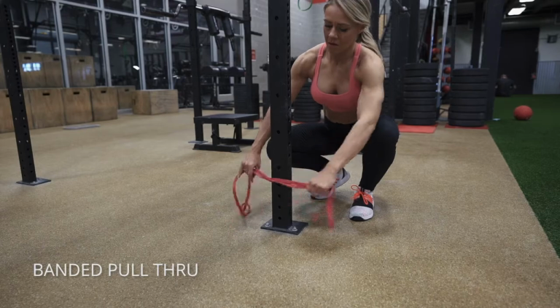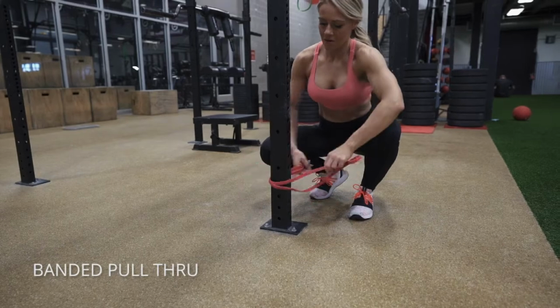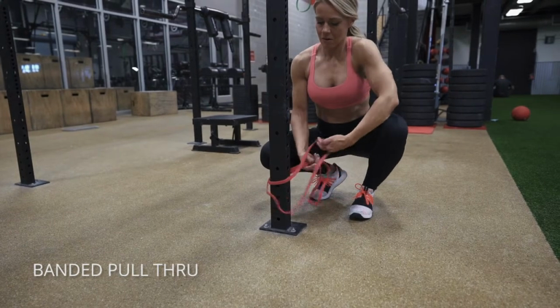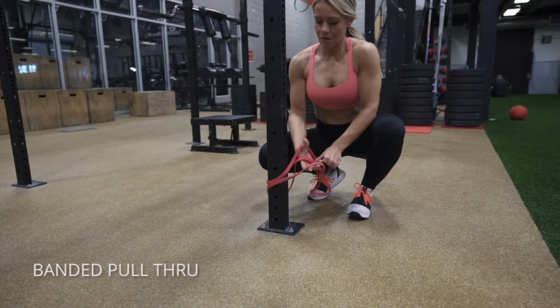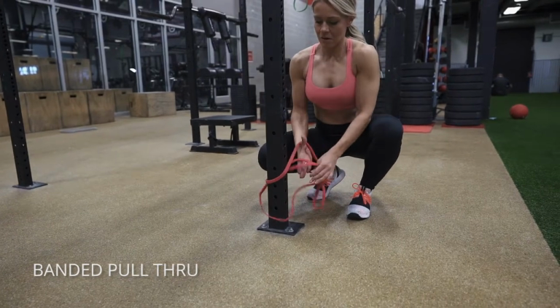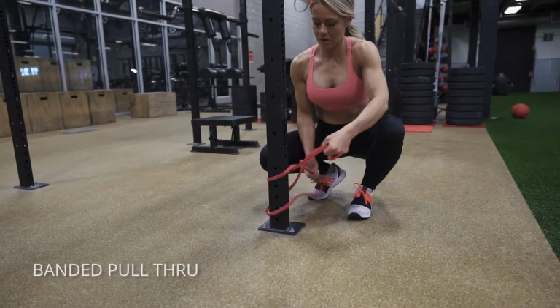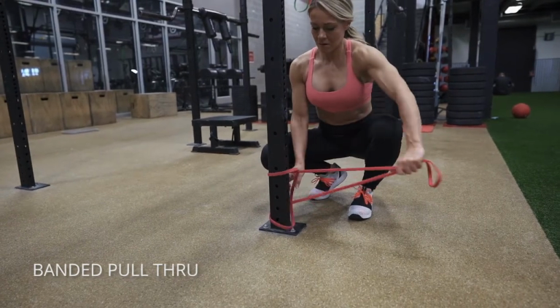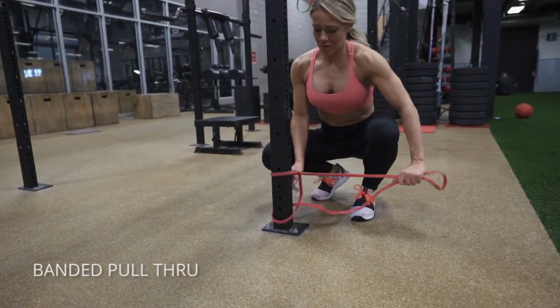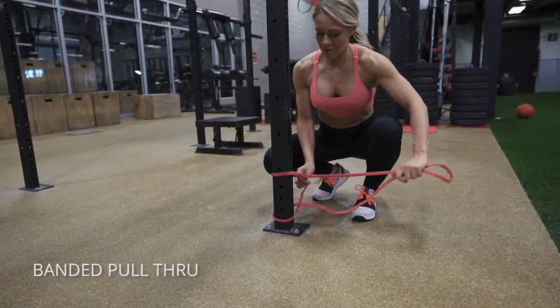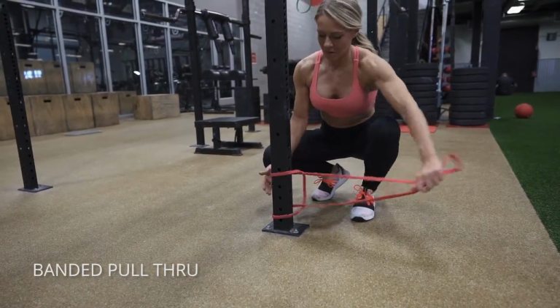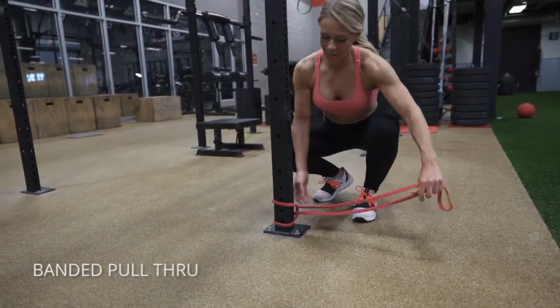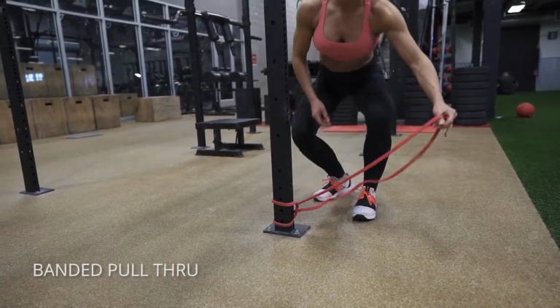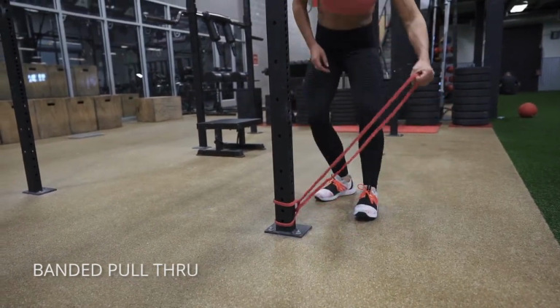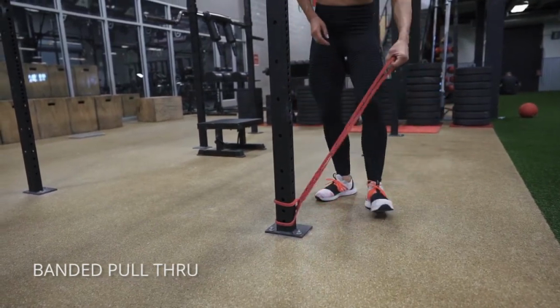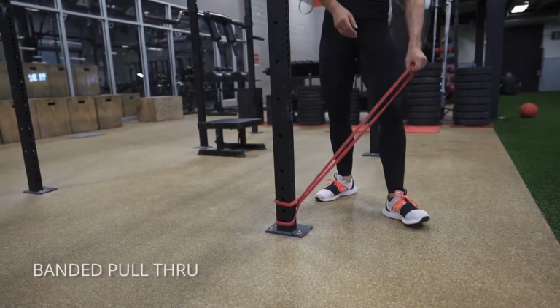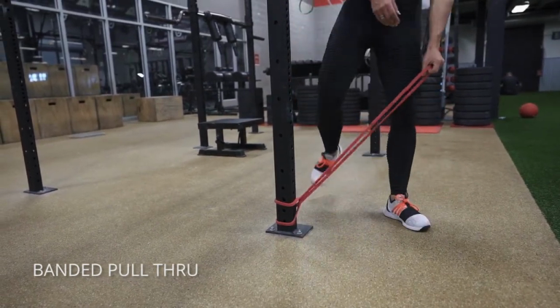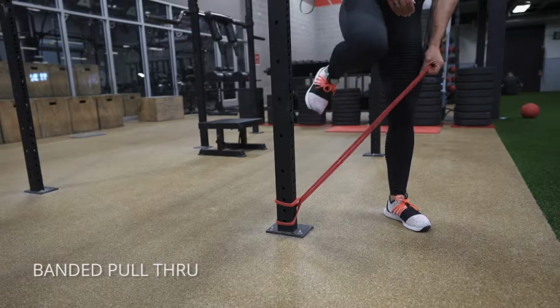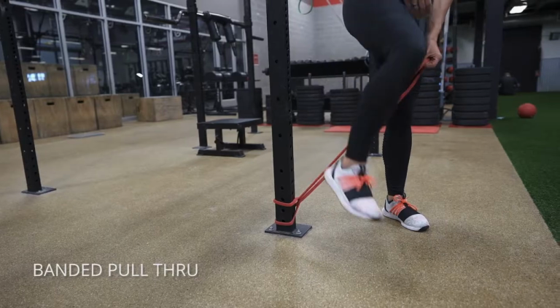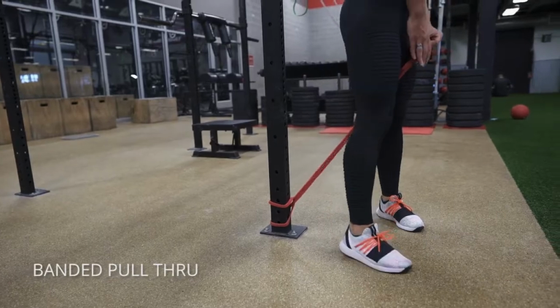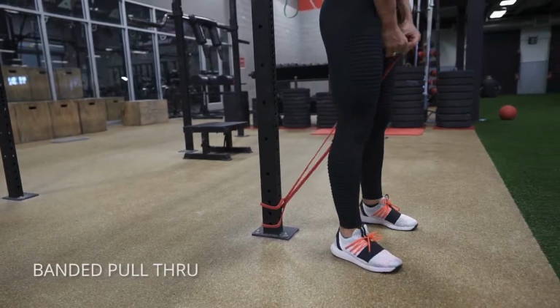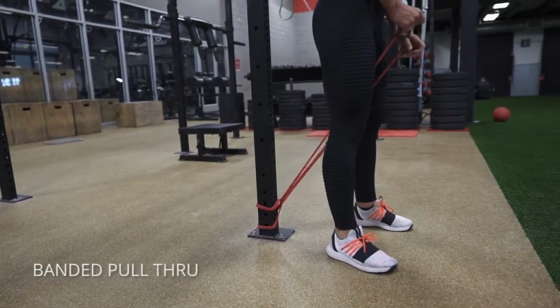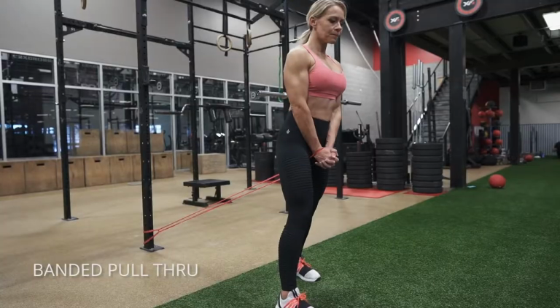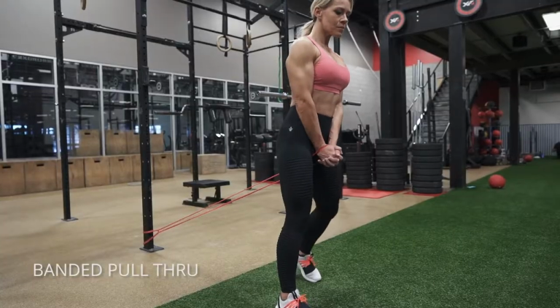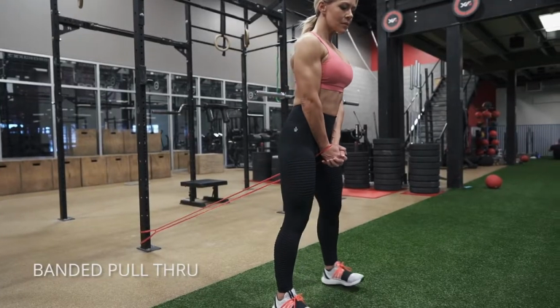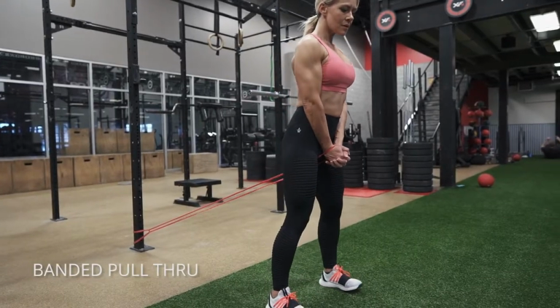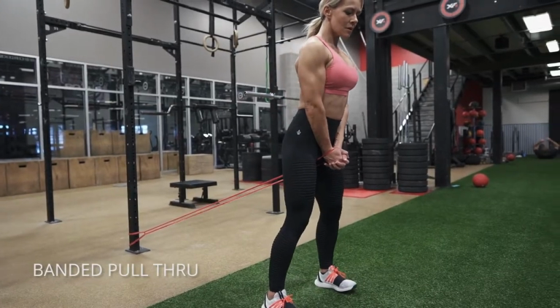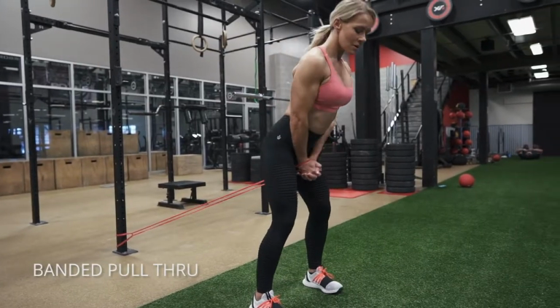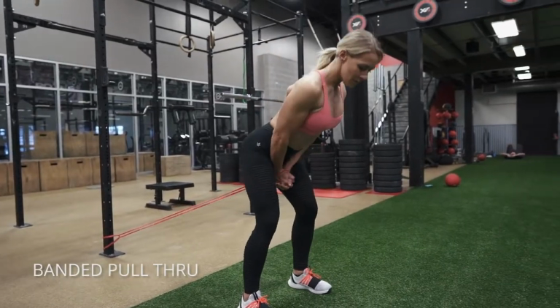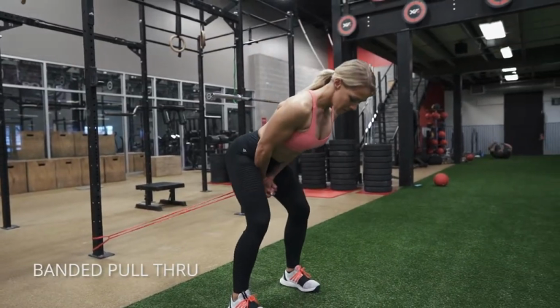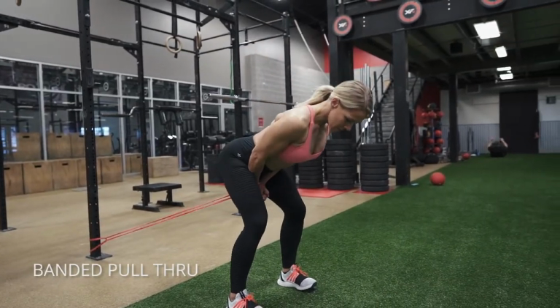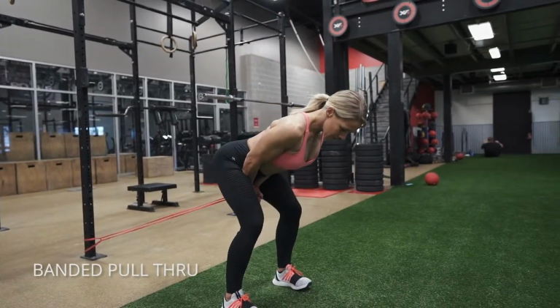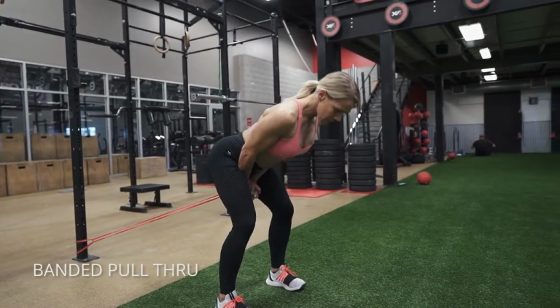Banded pull through. This is a great exercise for improving your hip hinge. Go ahead and pull the band between your legs and think of pushing back with your hips first.